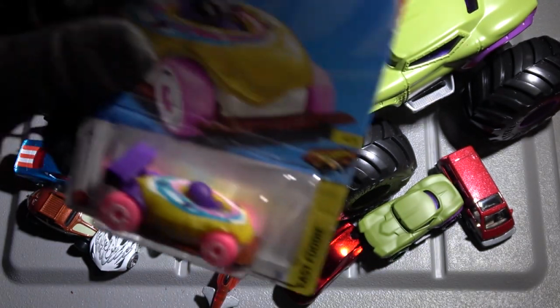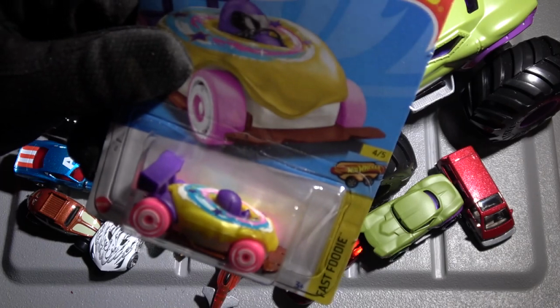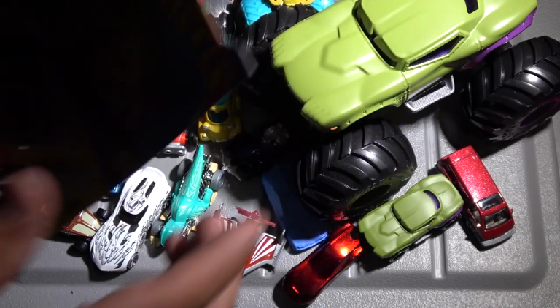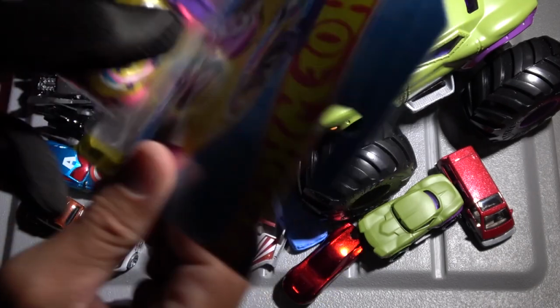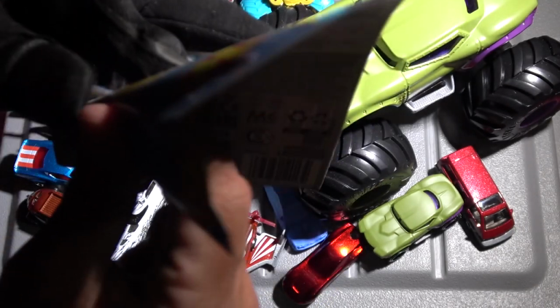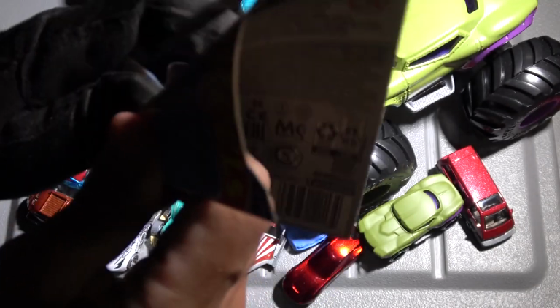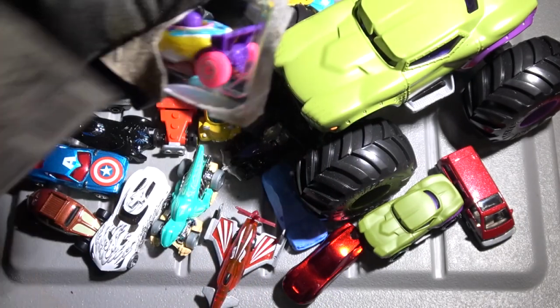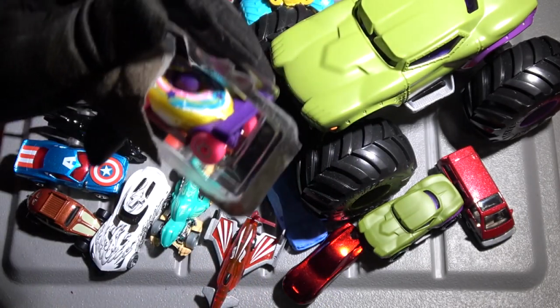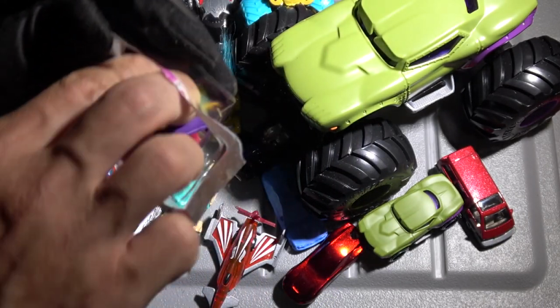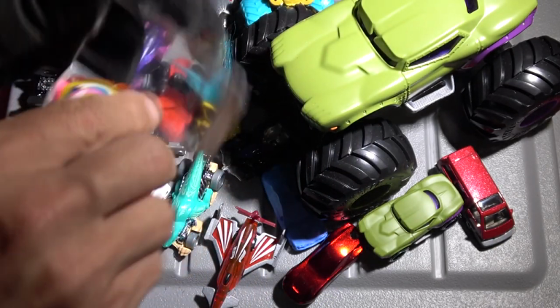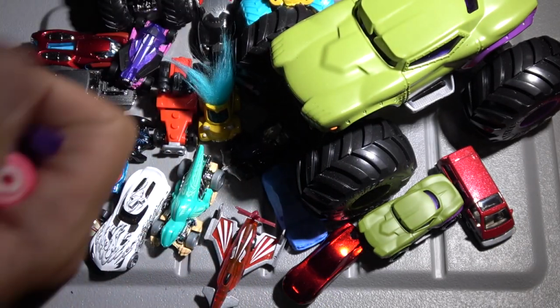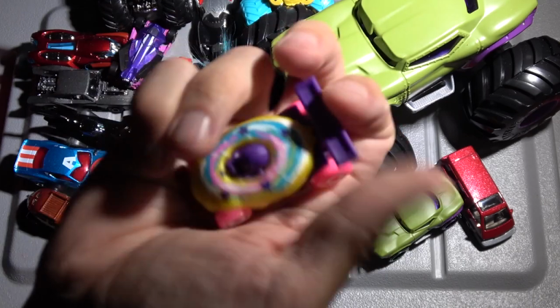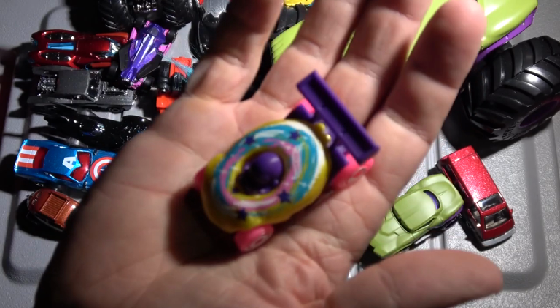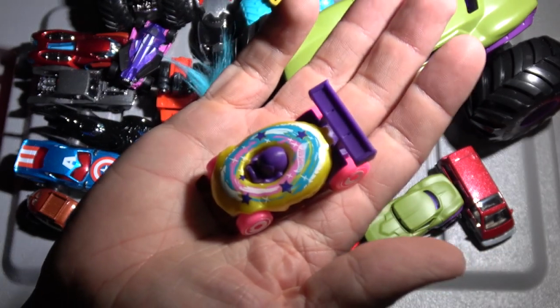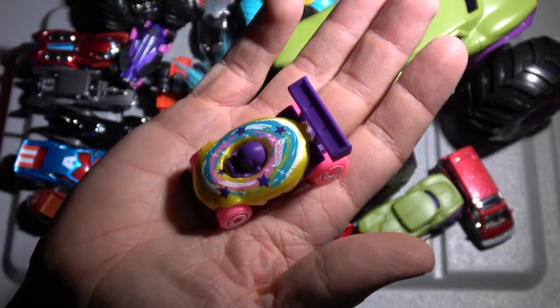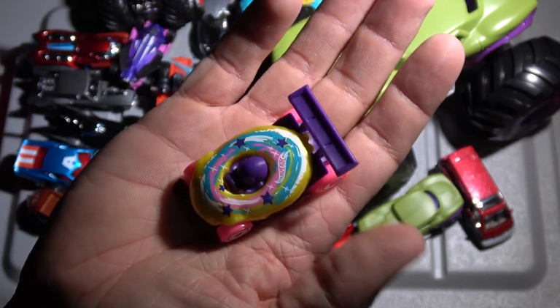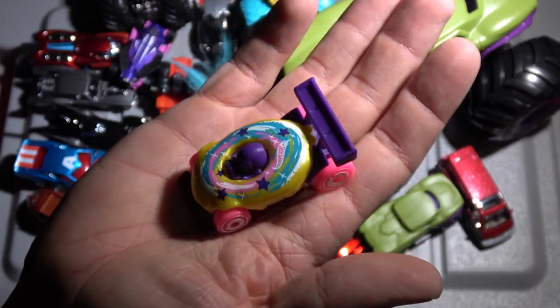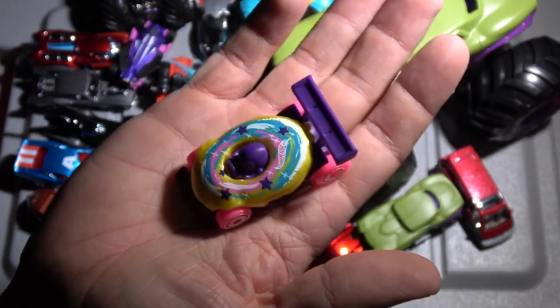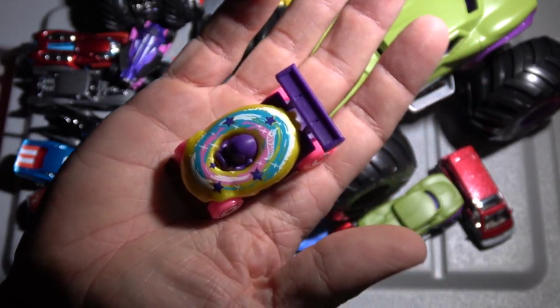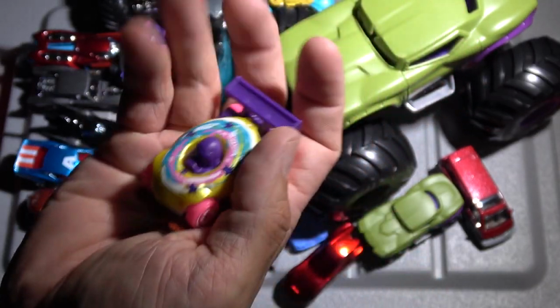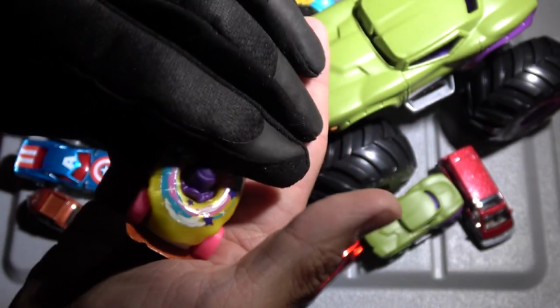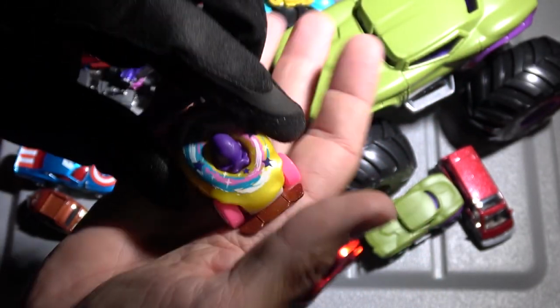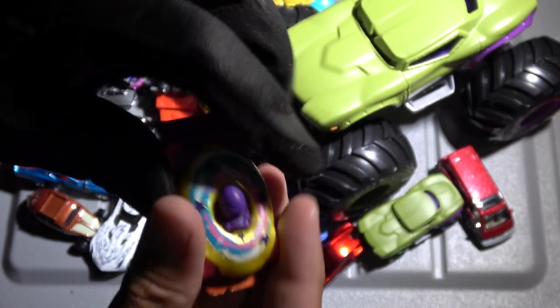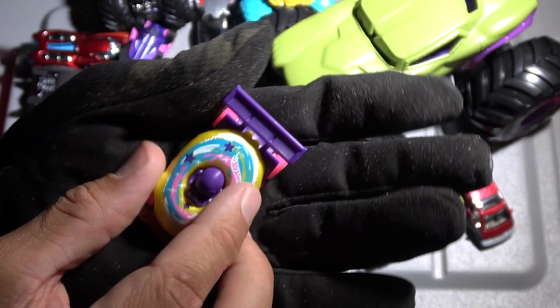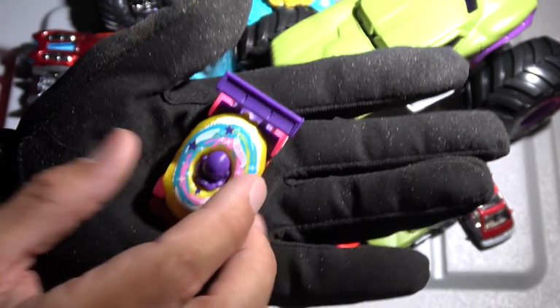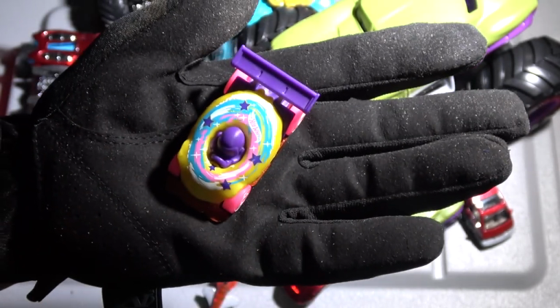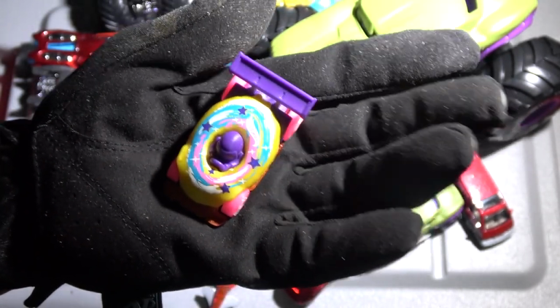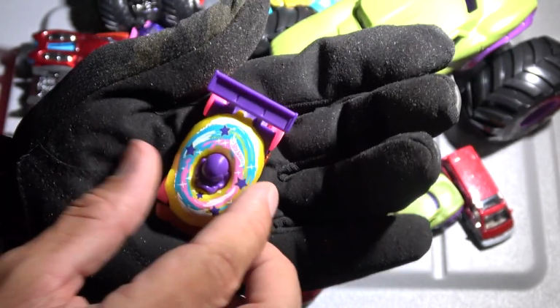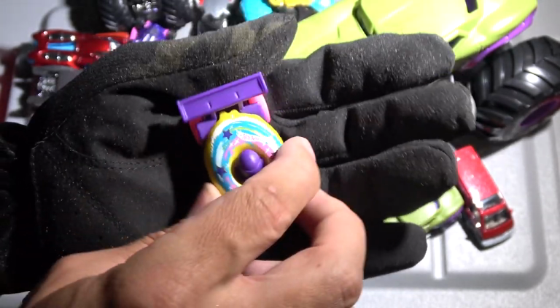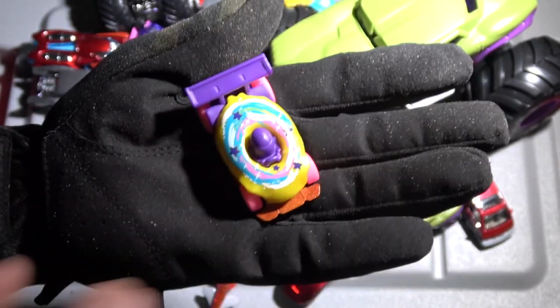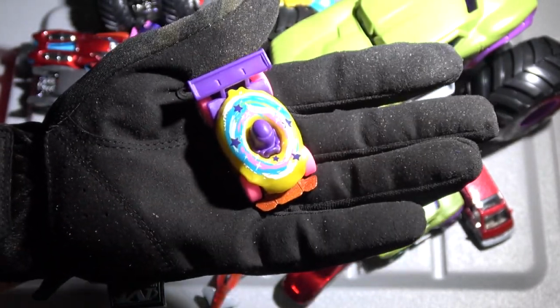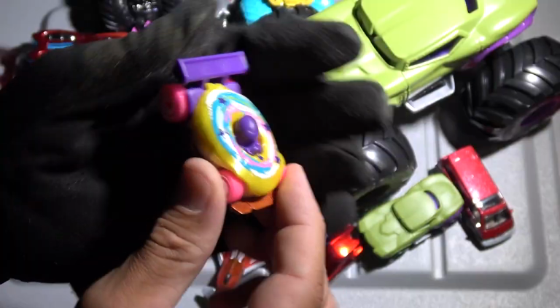Got another Donut Drifter. I've got to get the Donut Drifter any chance you can, everyone — they're just cool. Everybody likes donuts, I'm pretty sure. If you don't like donuts, I don't know — do you trust a guy who doesn't like donuts?